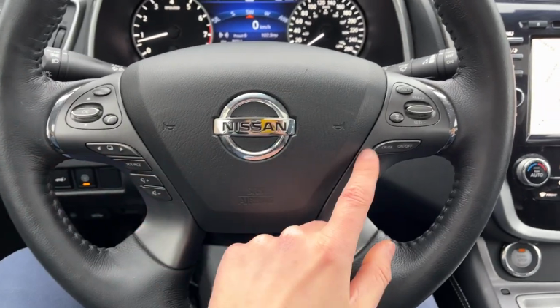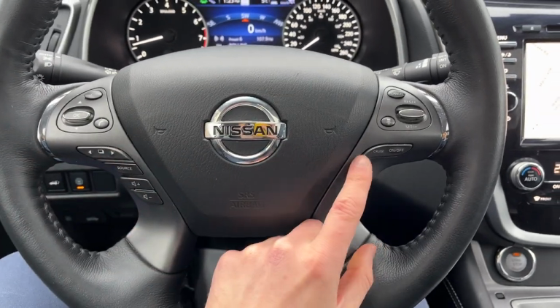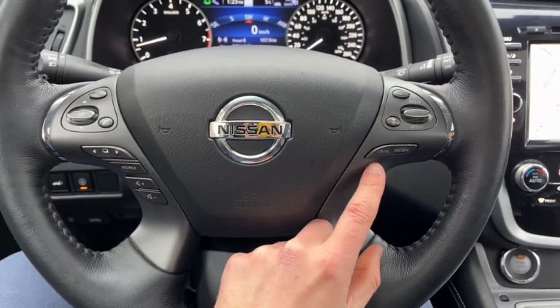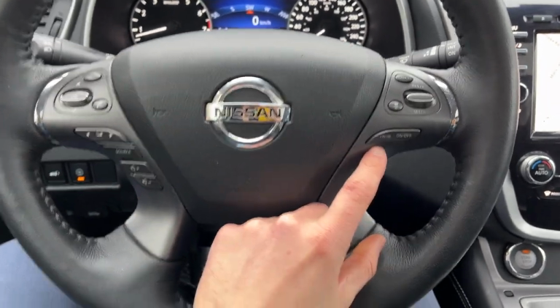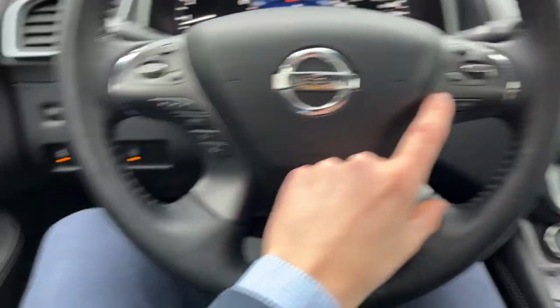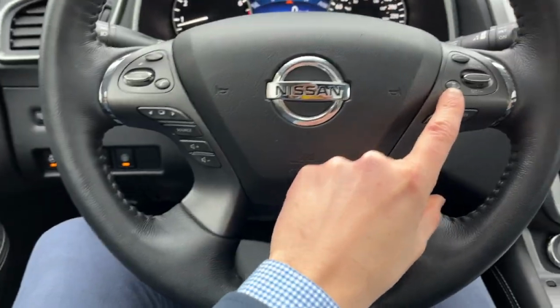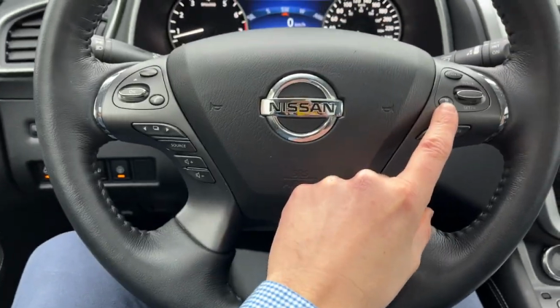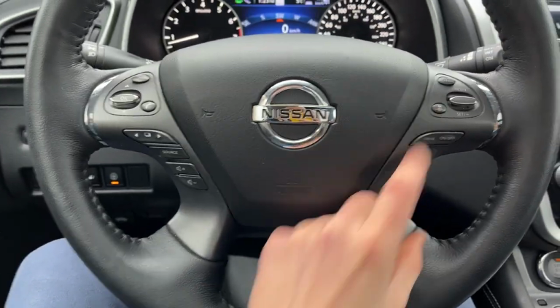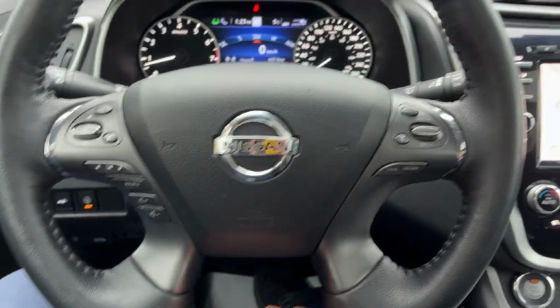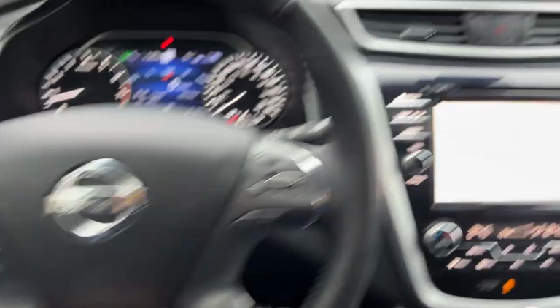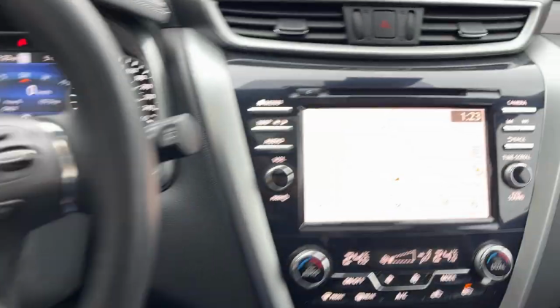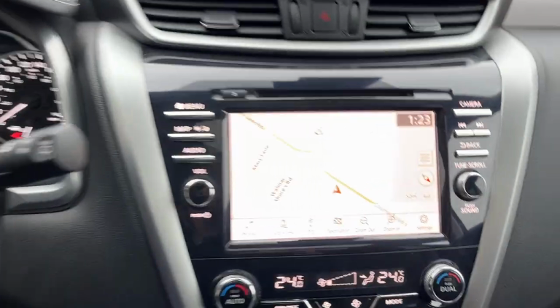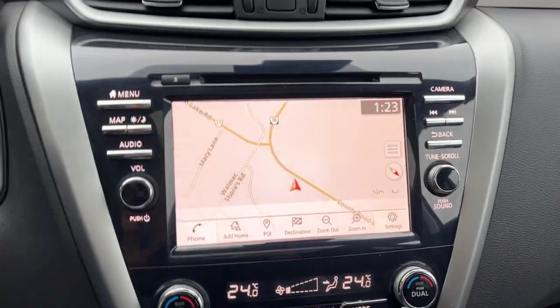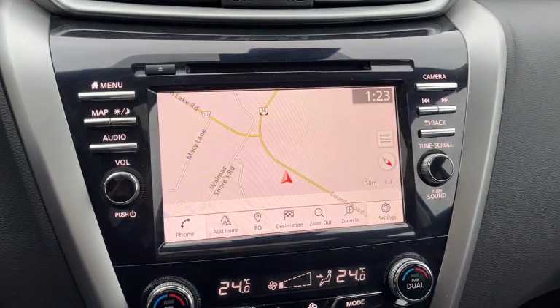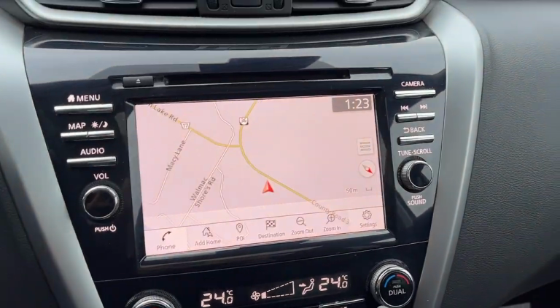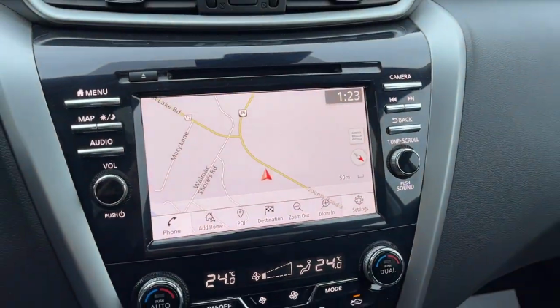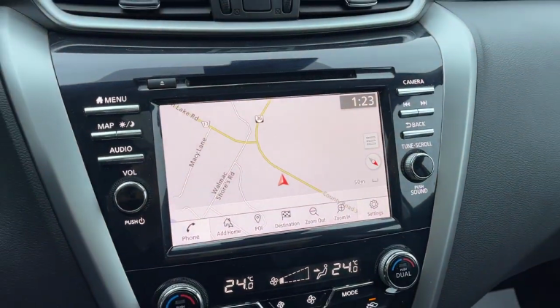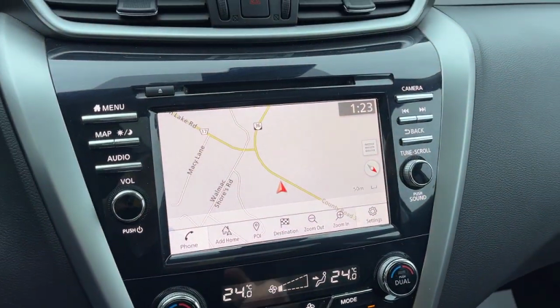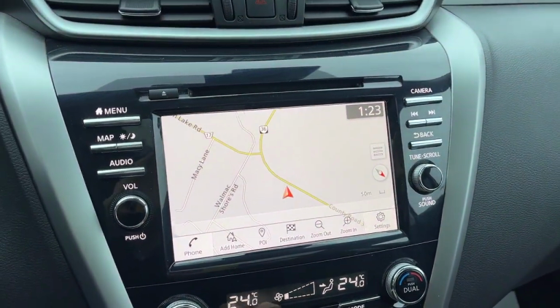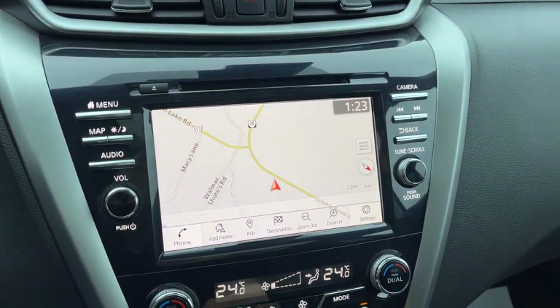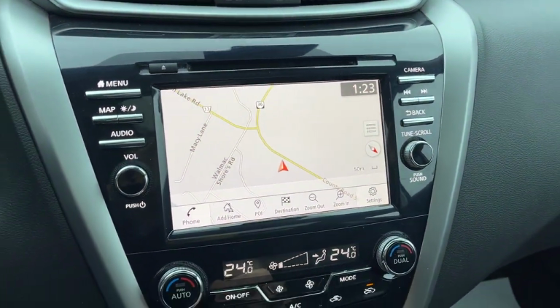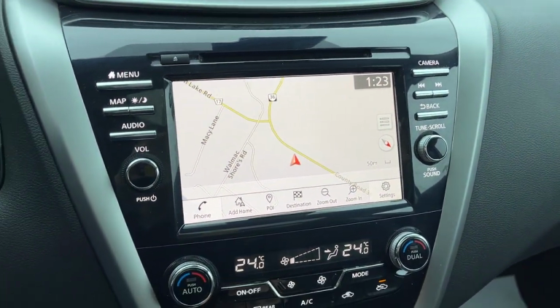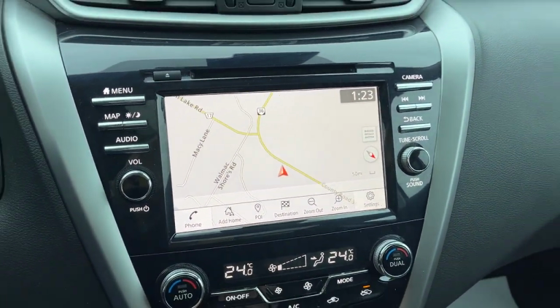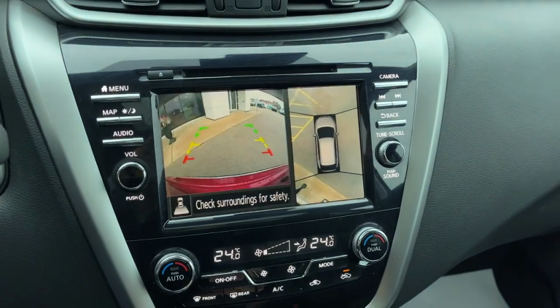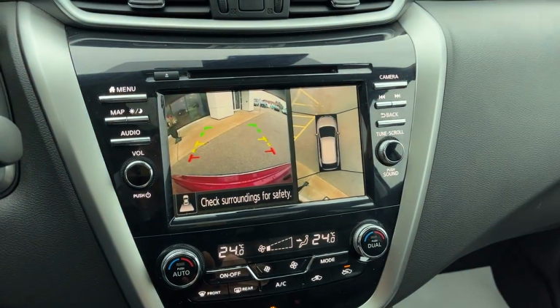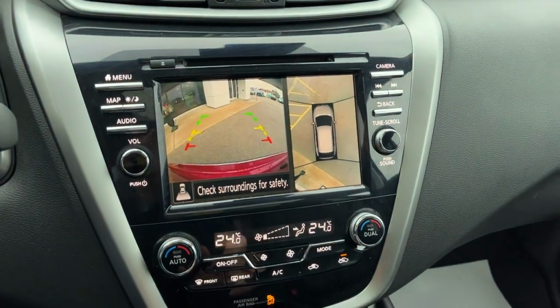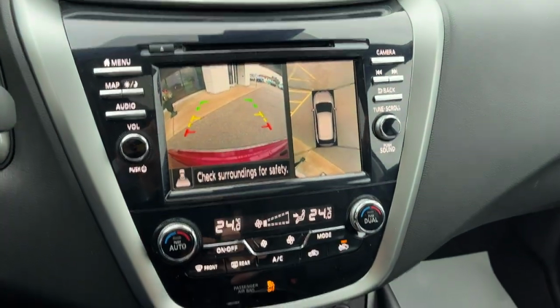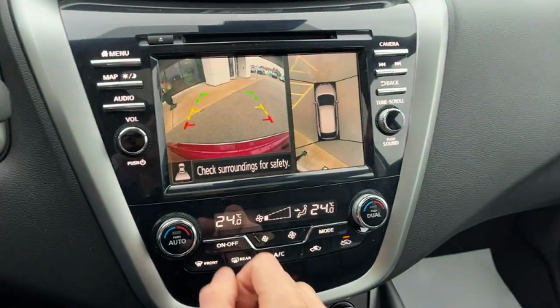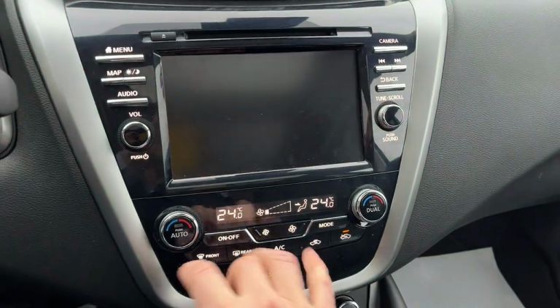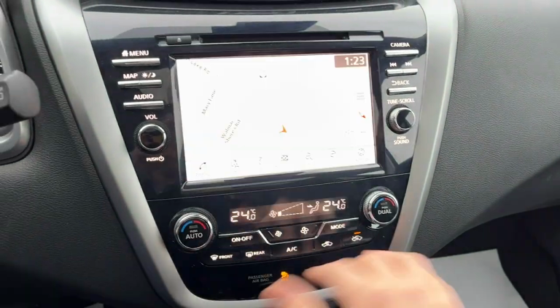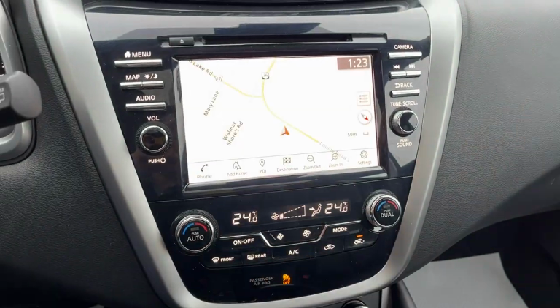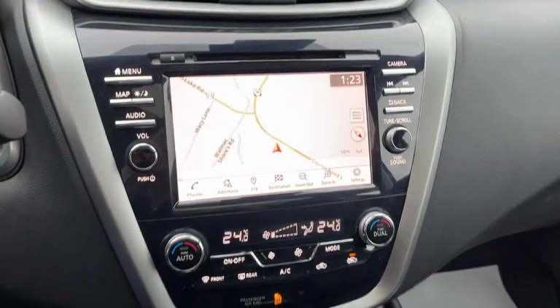Of course you do have your different cruise control settings and adaptive cruise on here. You also have built-in navigation, and this one does have Apple CarPlay and Android Auto as well. There's your 360 camera view, and then you have dual climate zones up here.